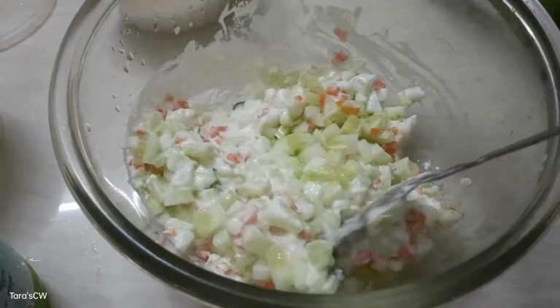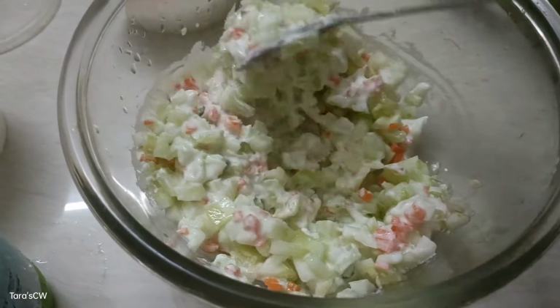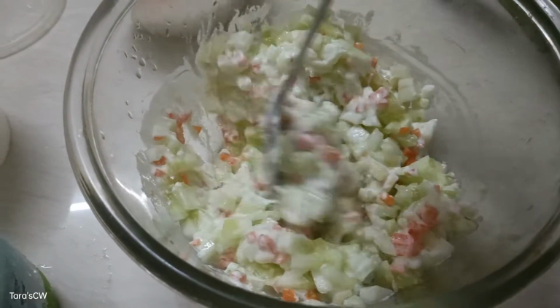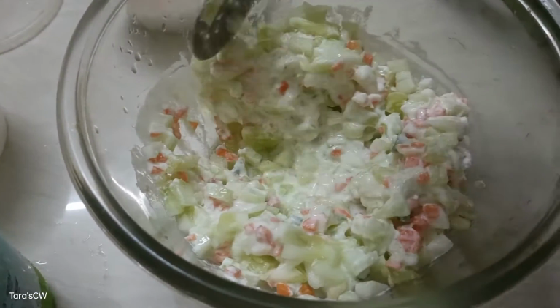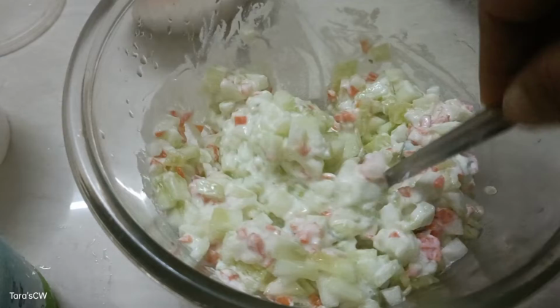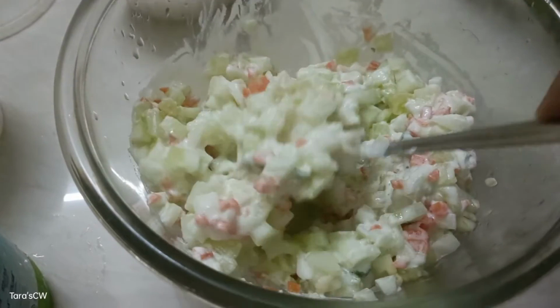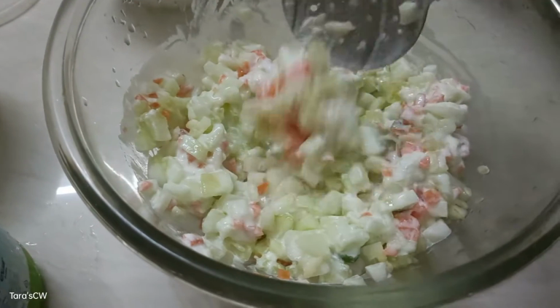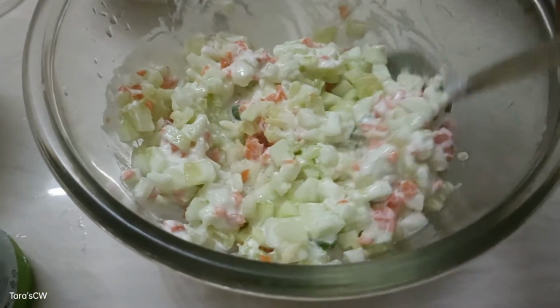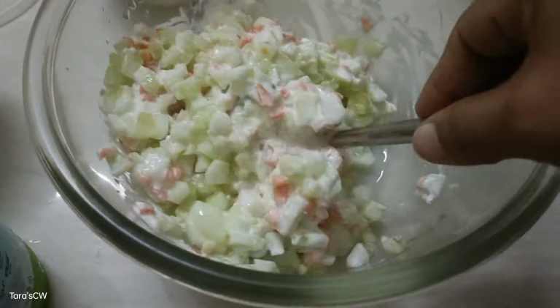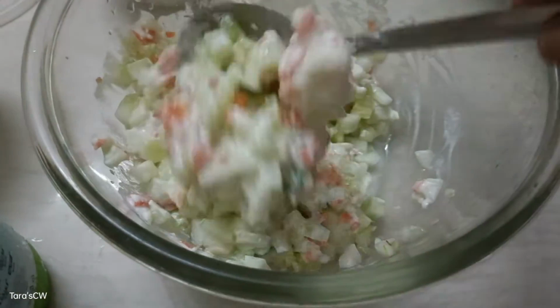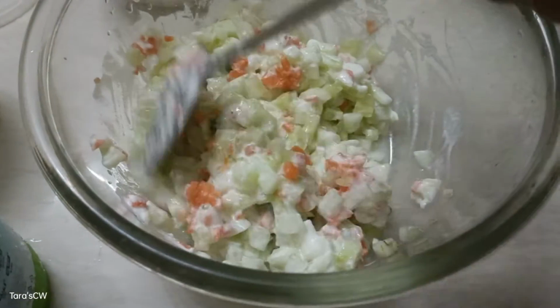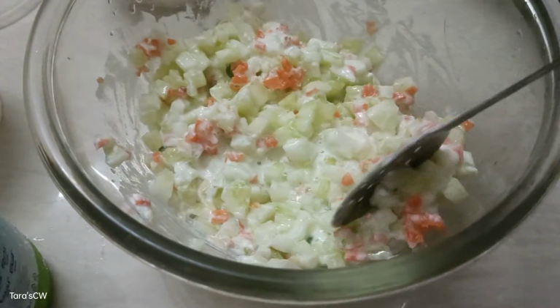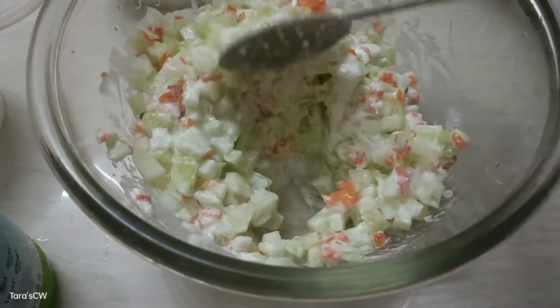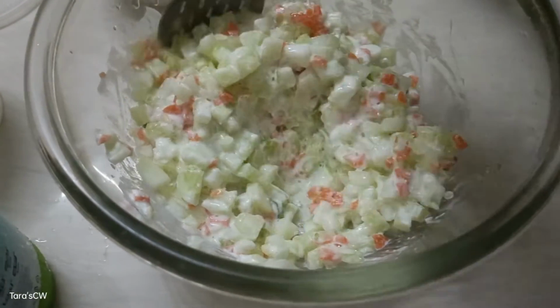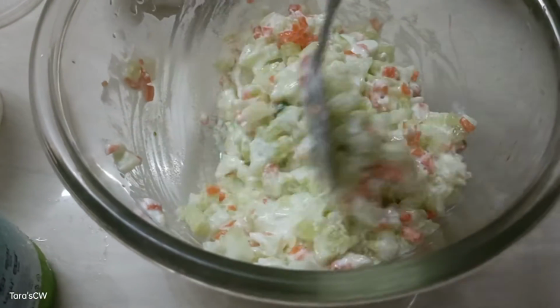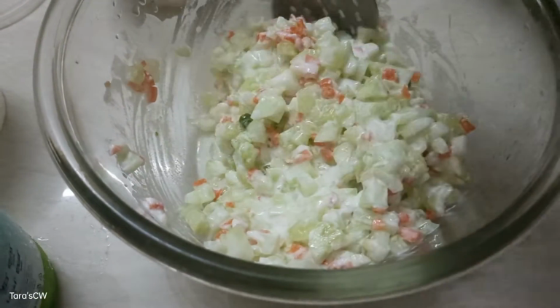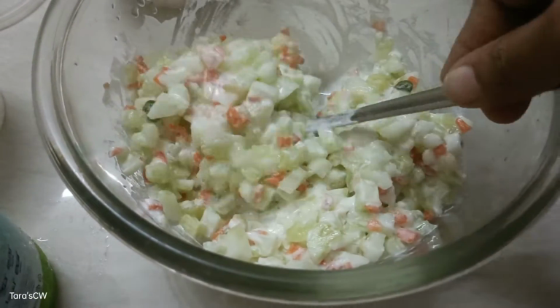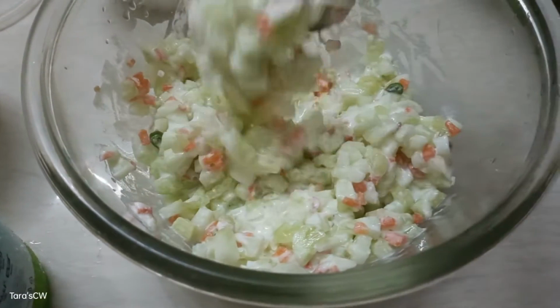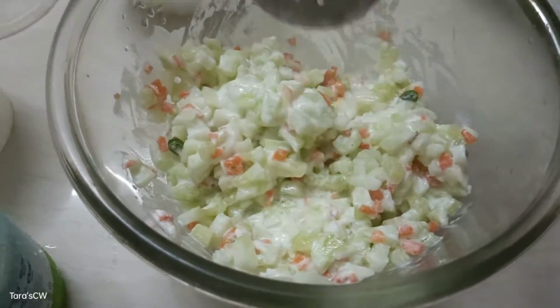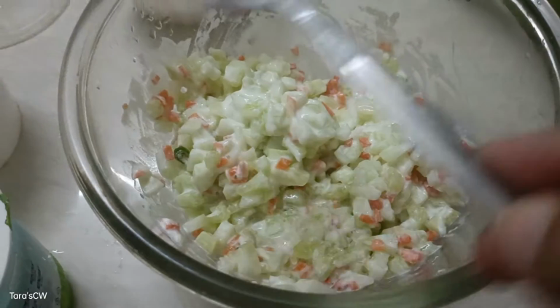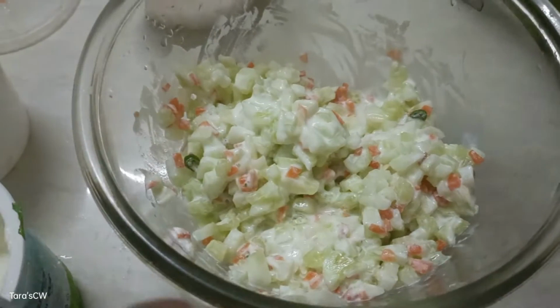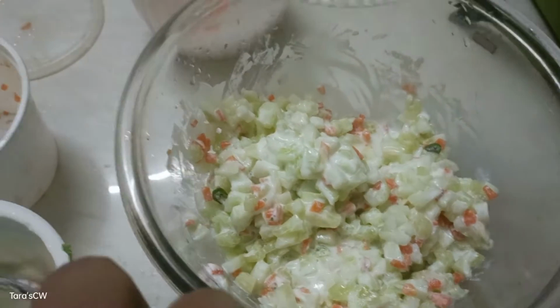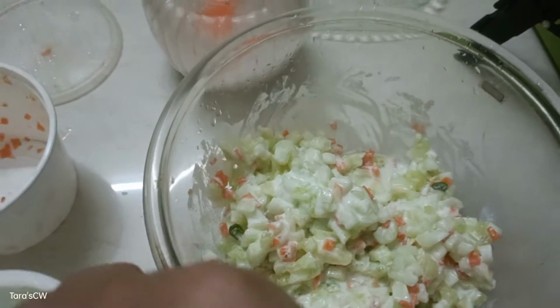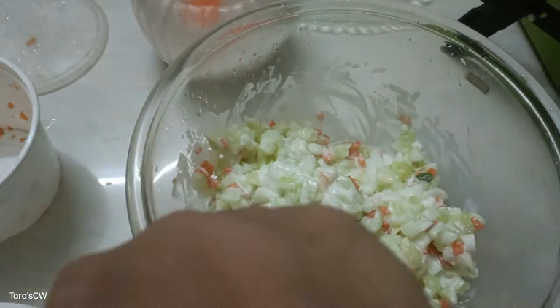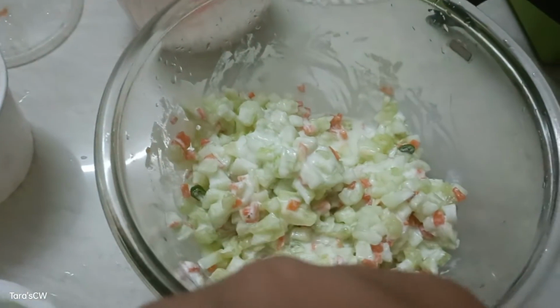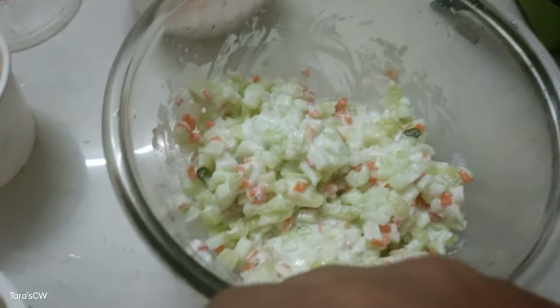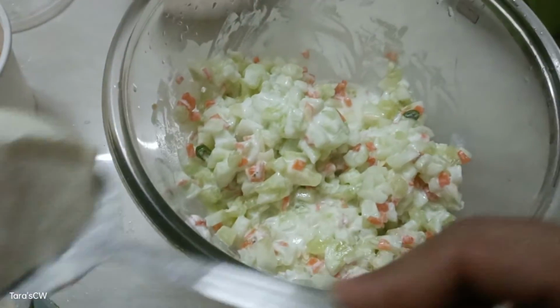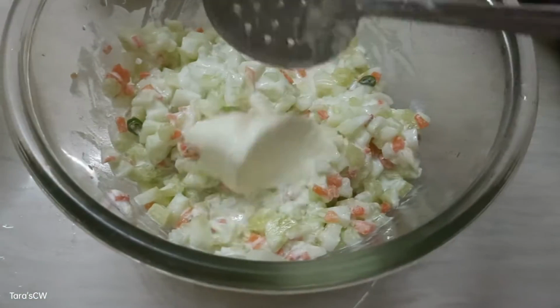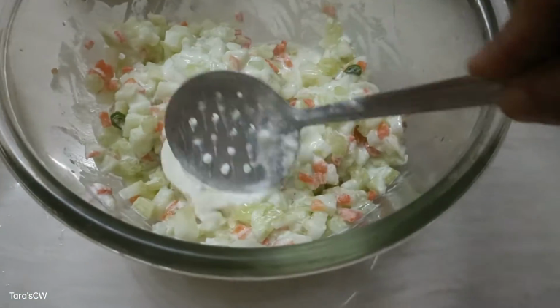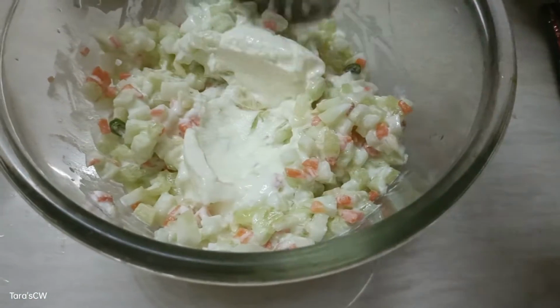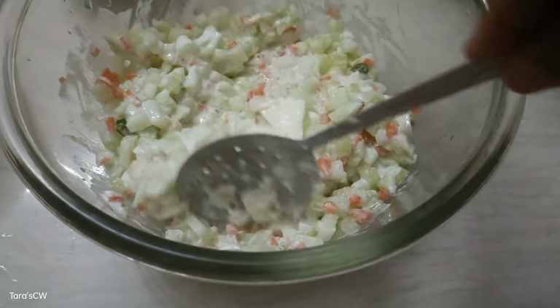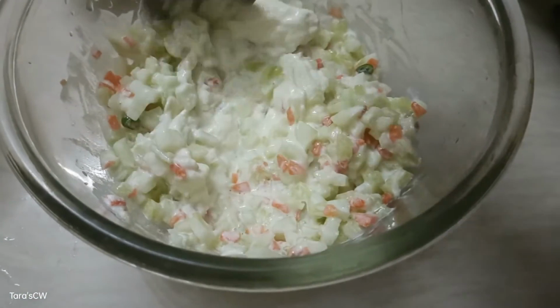I will add the fresh cream. I will add the sweet taste.